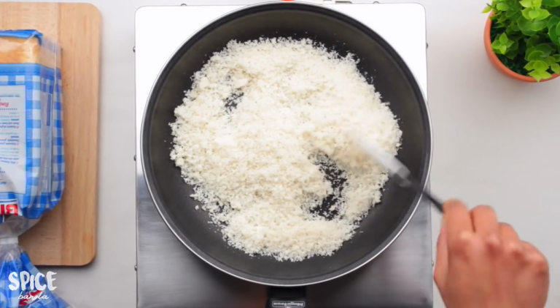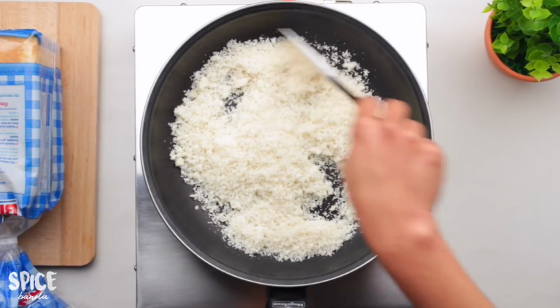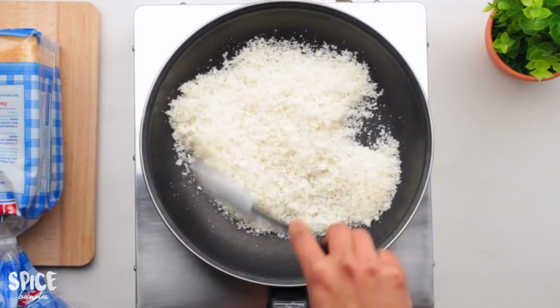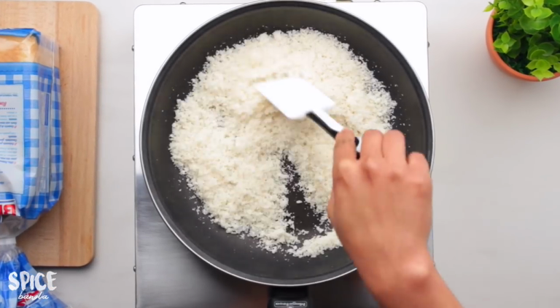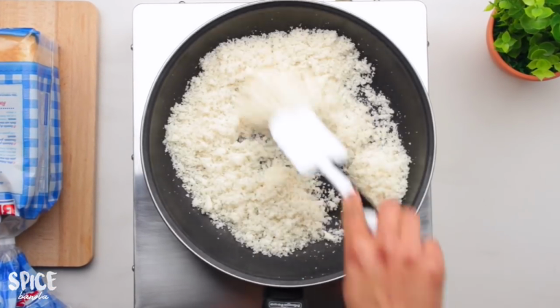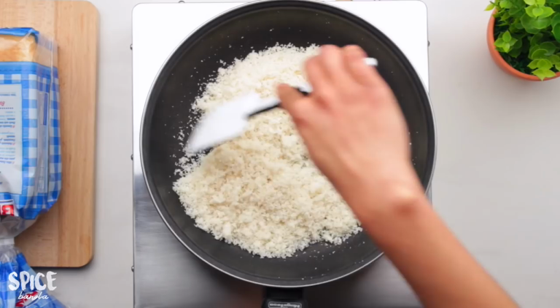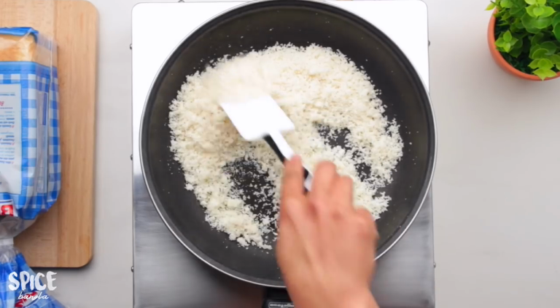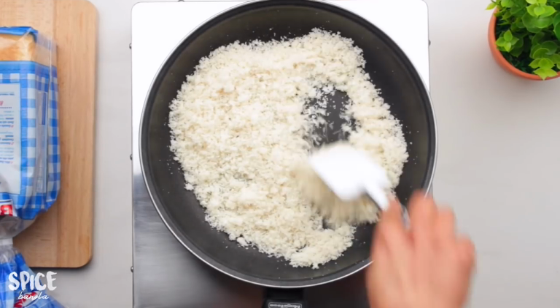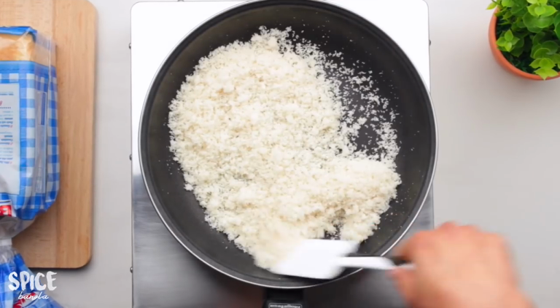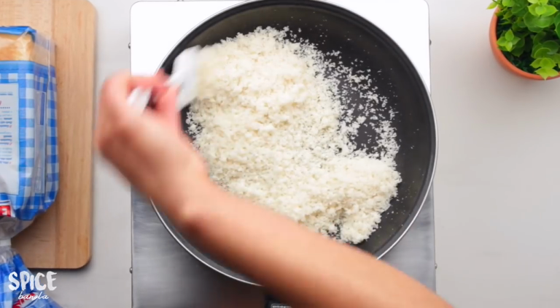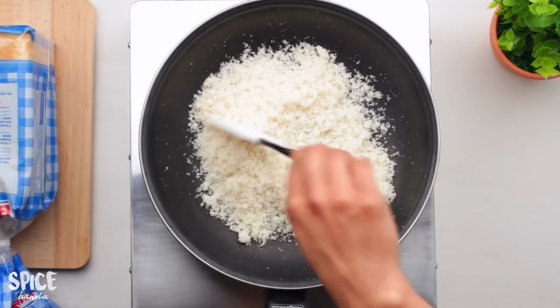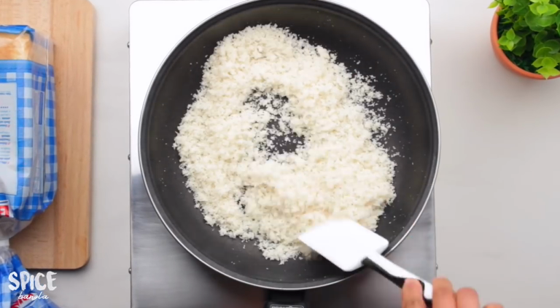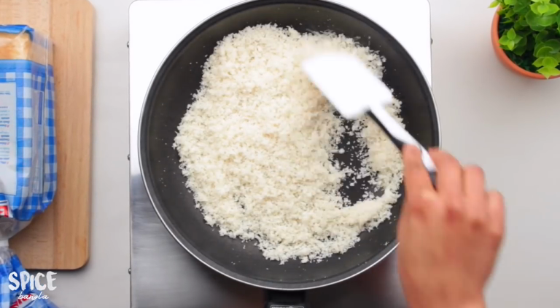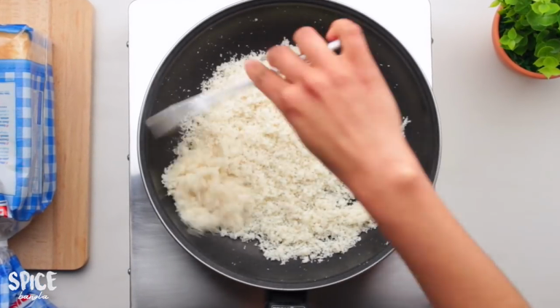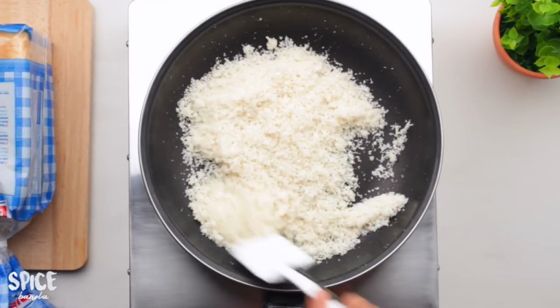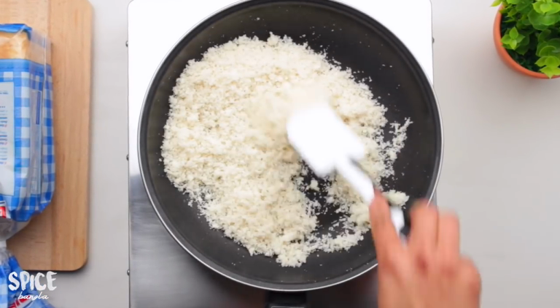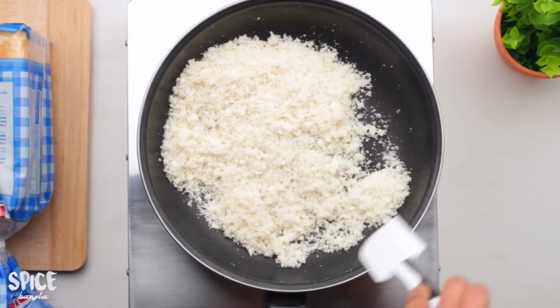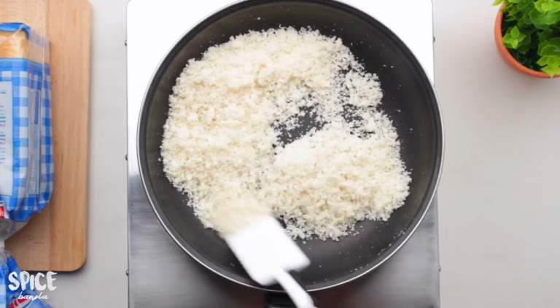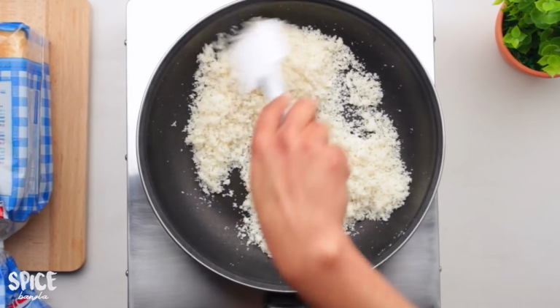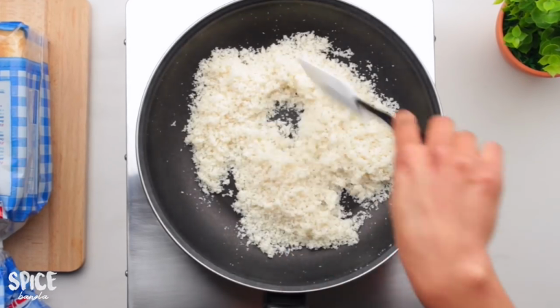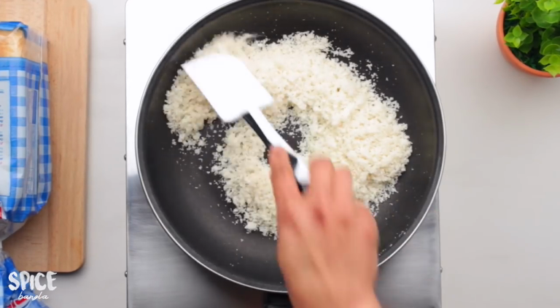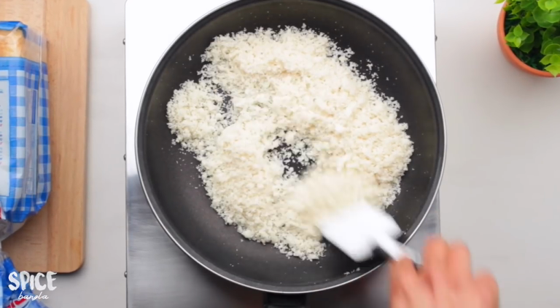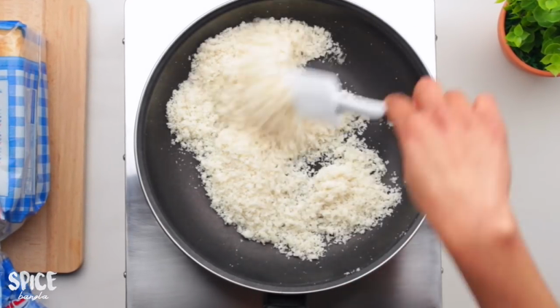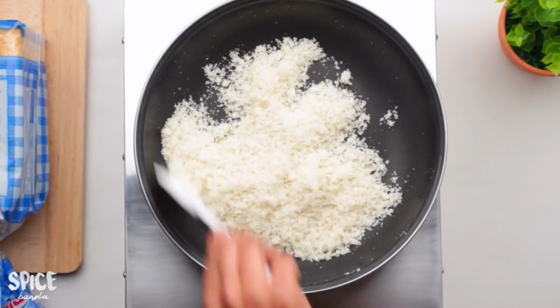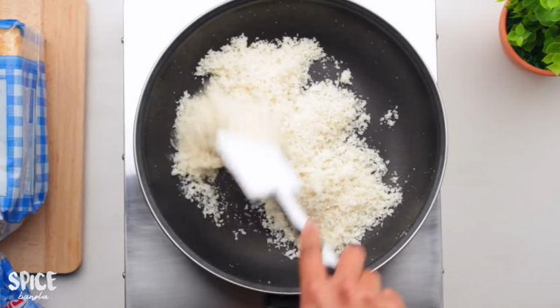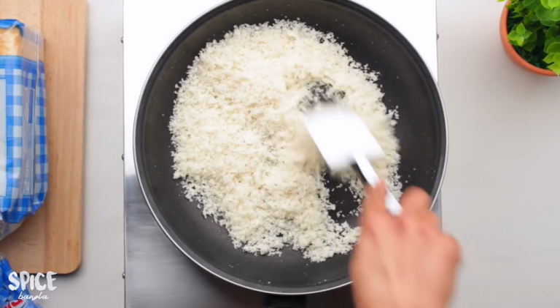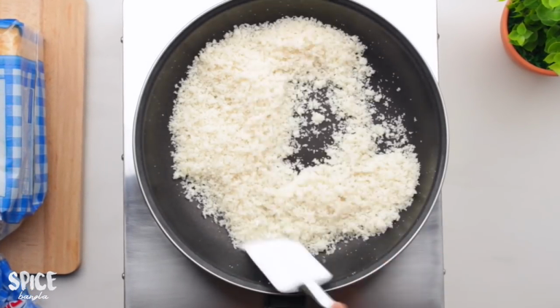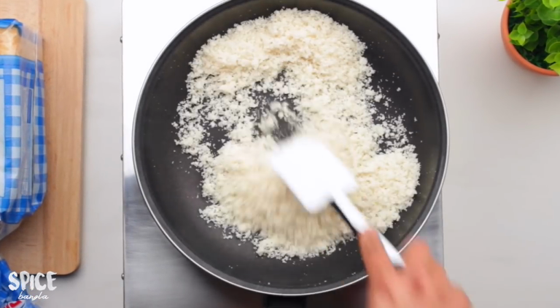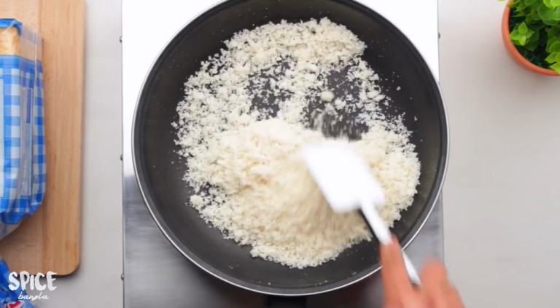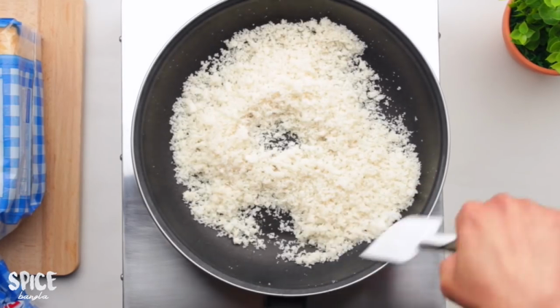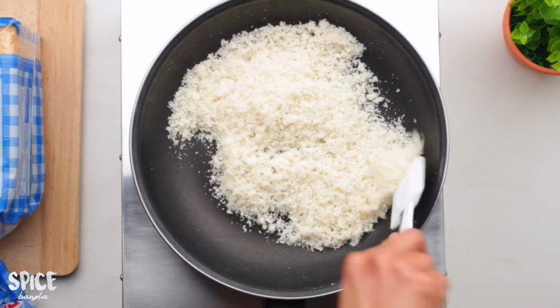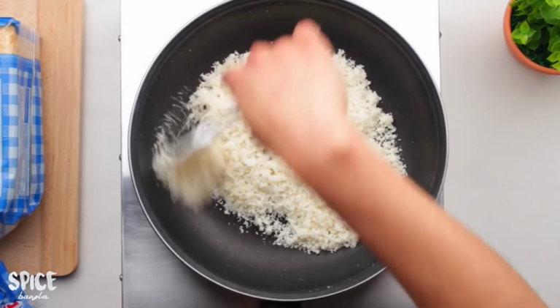If you don't want it too crispy, it will be a little bit lighter. You can also use the oven — you don't need much, just a baking tray. In the preheated oven, it will take a little more than 5 minutes.